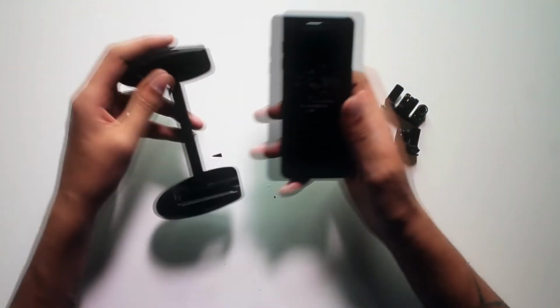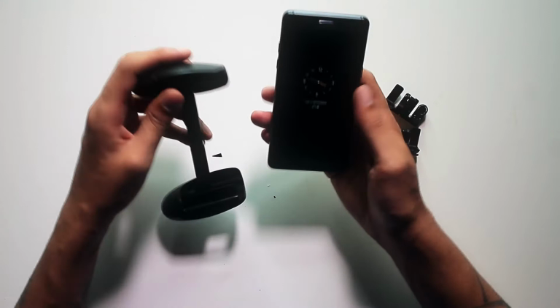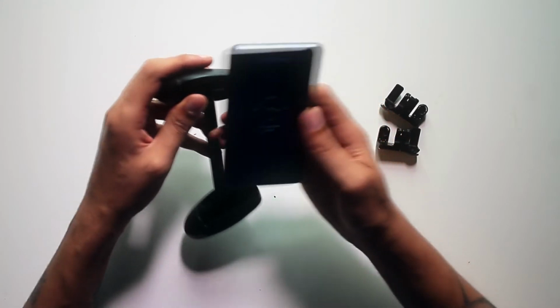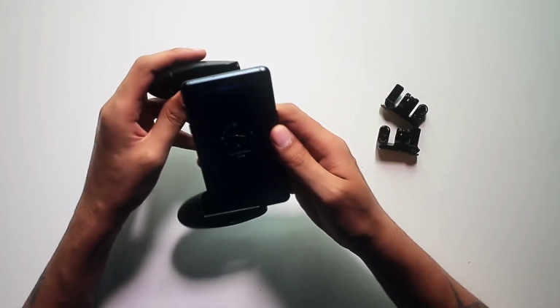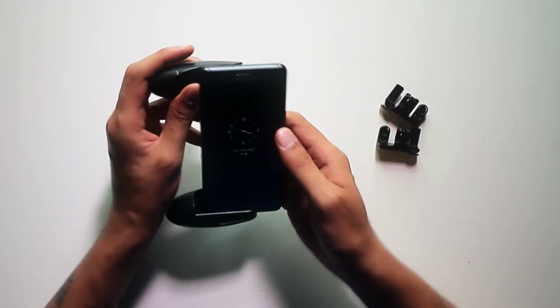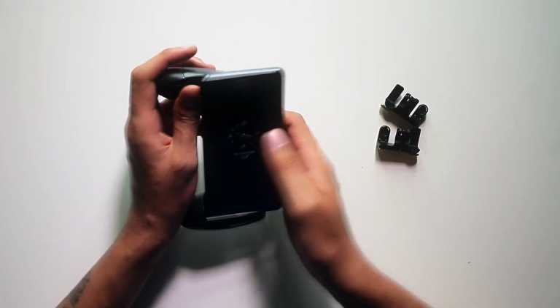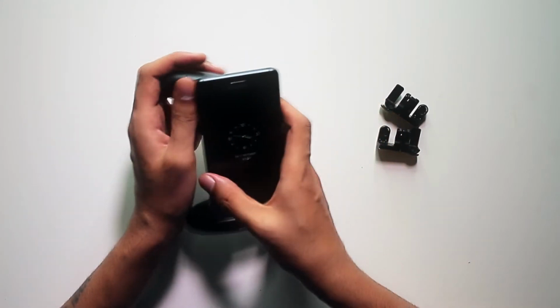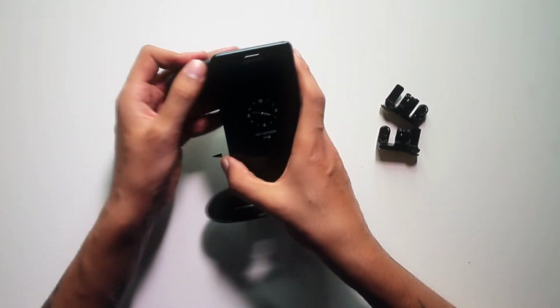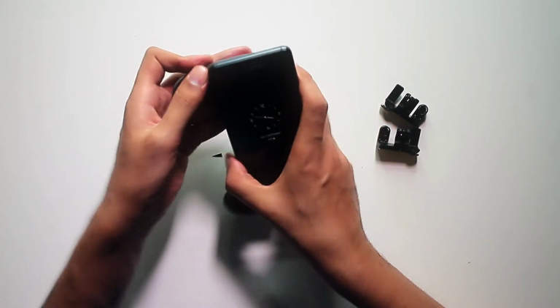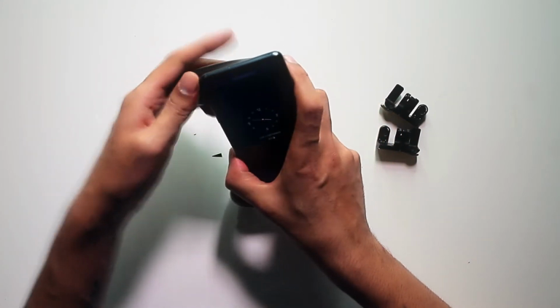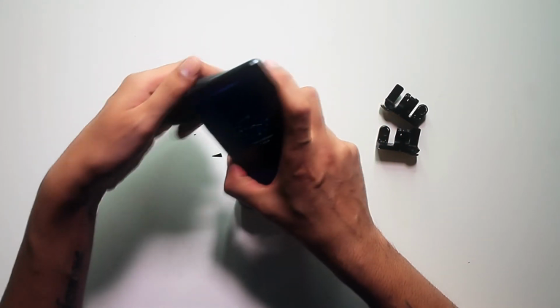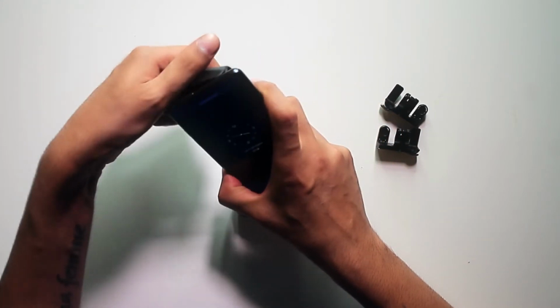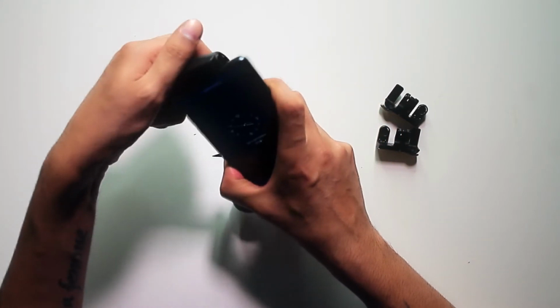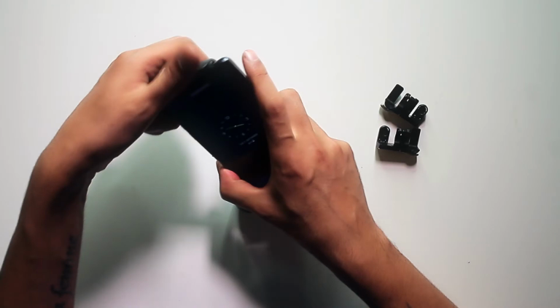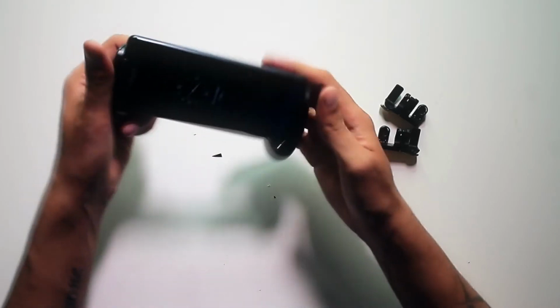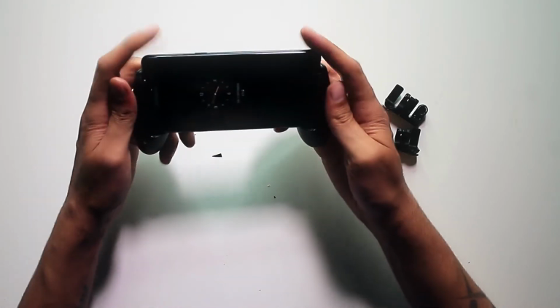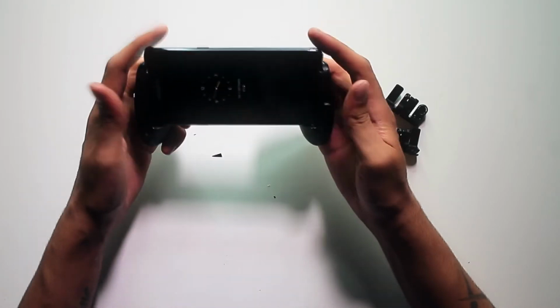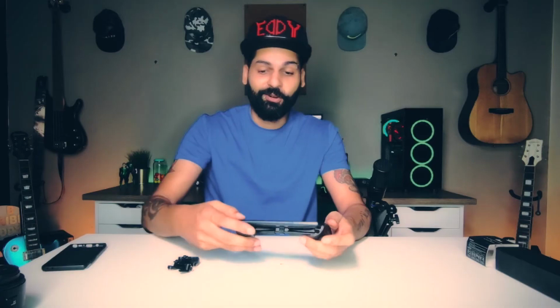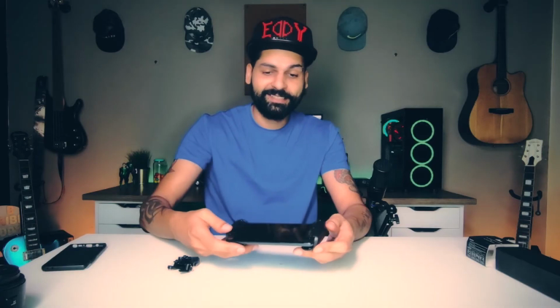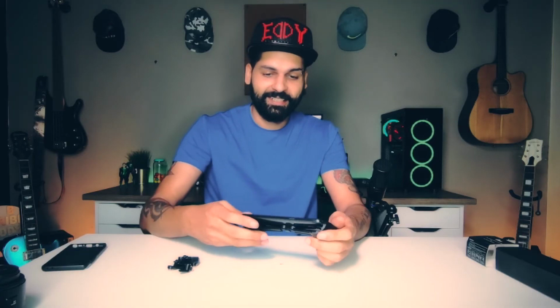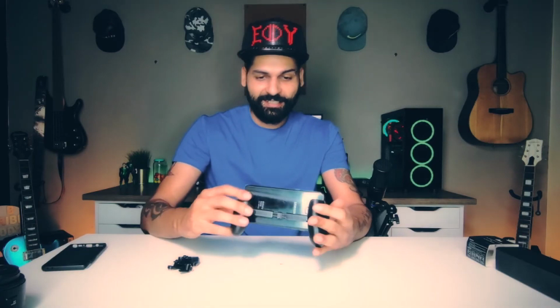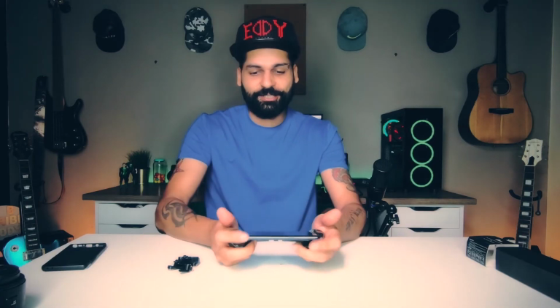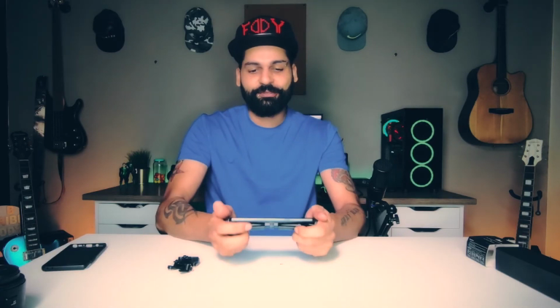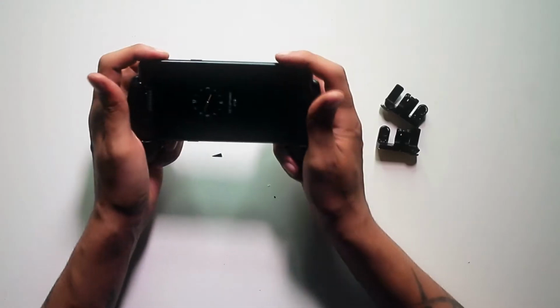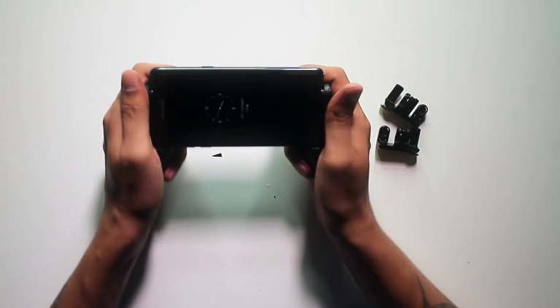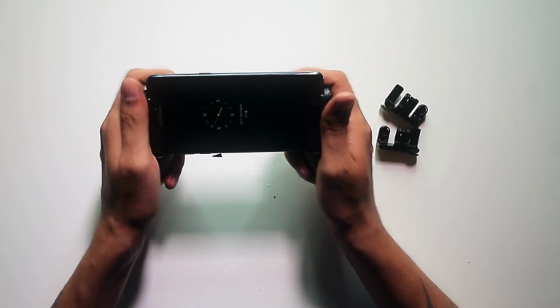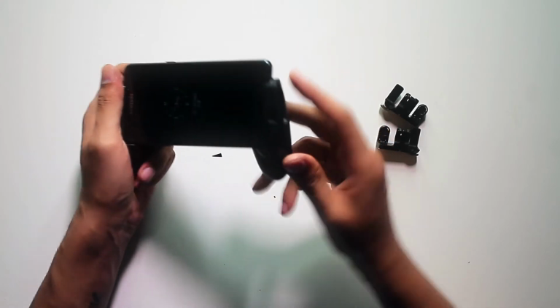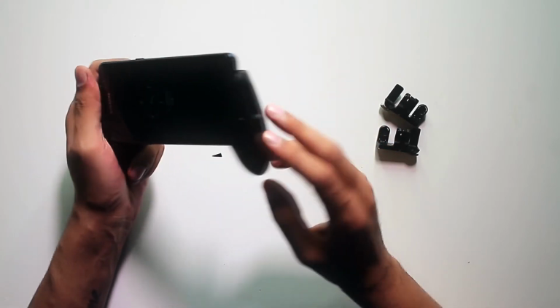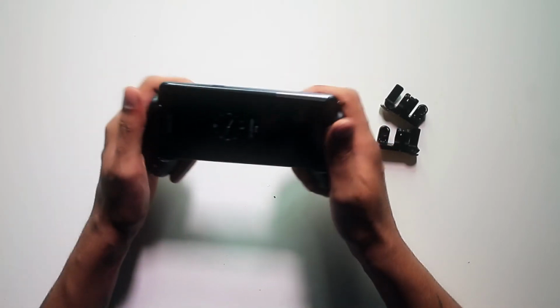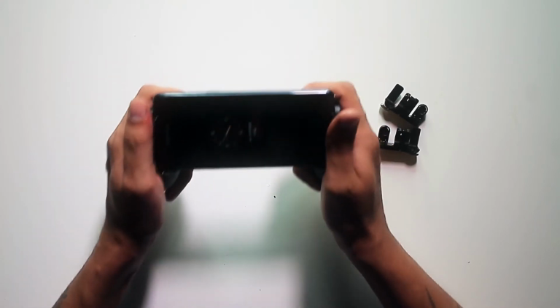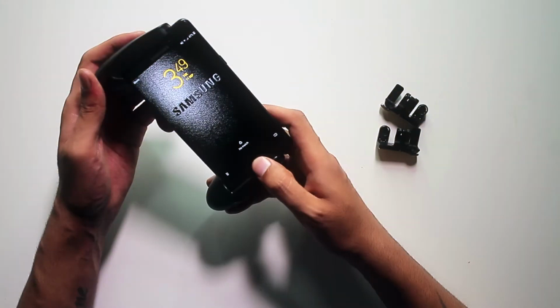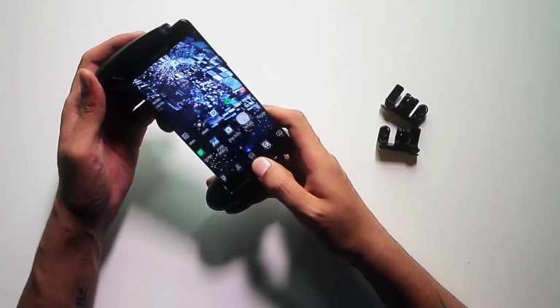We're gonna put the phone in just like this — put it on one side, stretch it, and you are all set. It actually feels really good. It's made of plastic but it's still very sturdy.